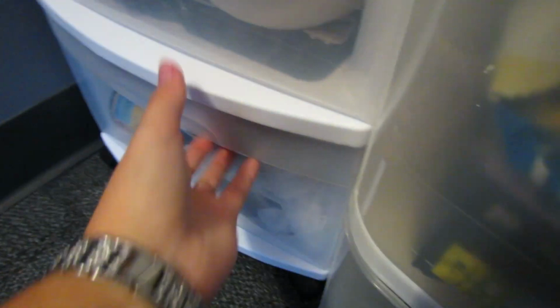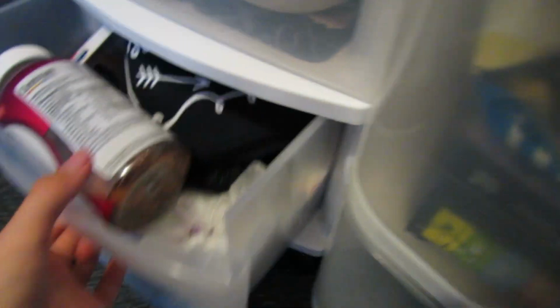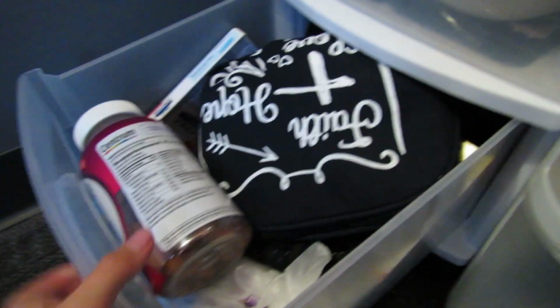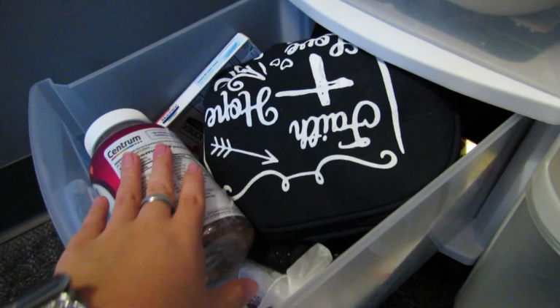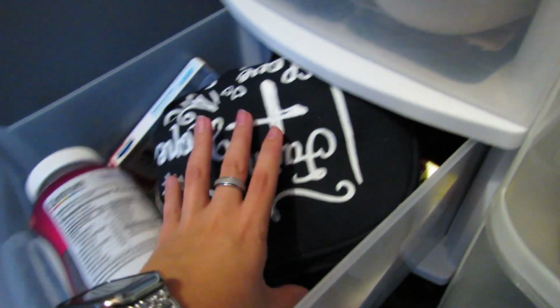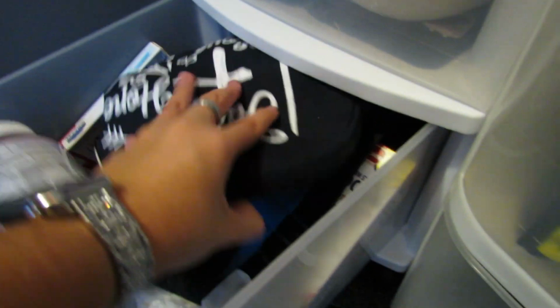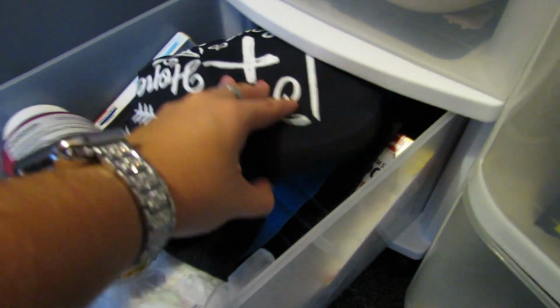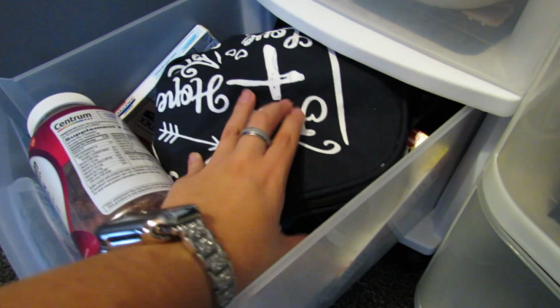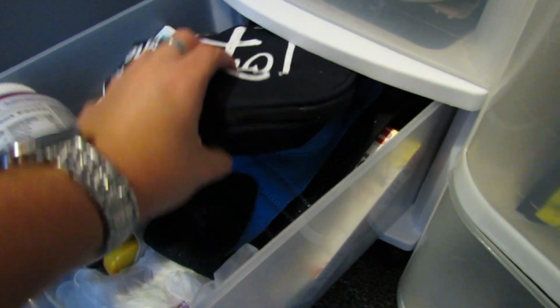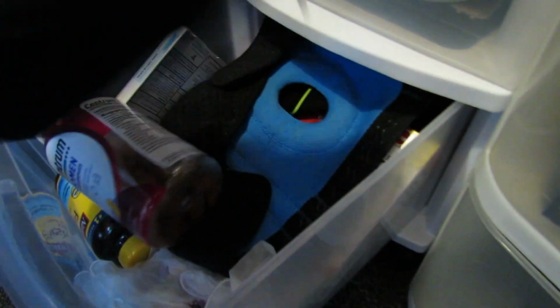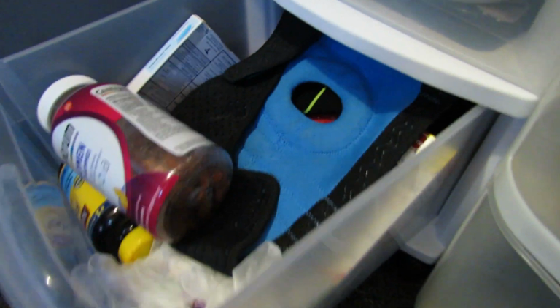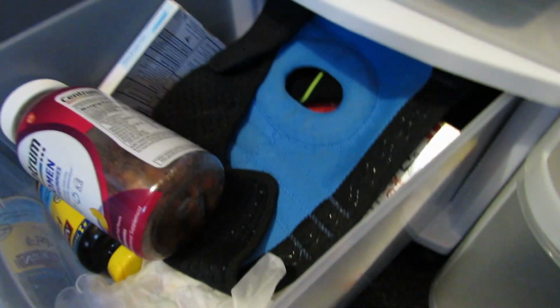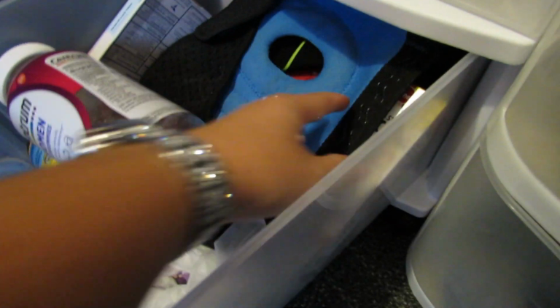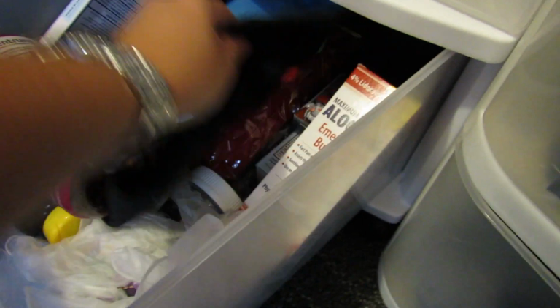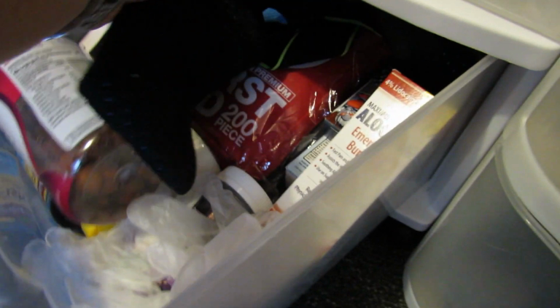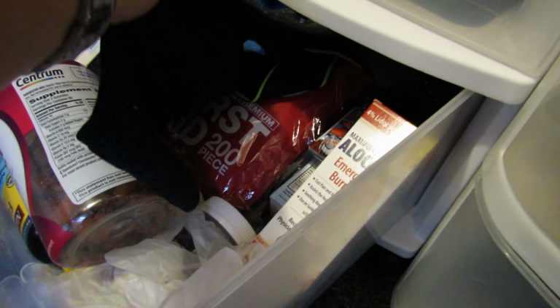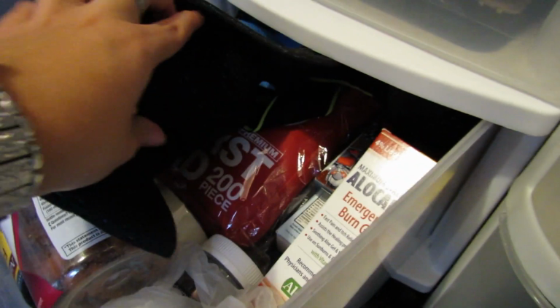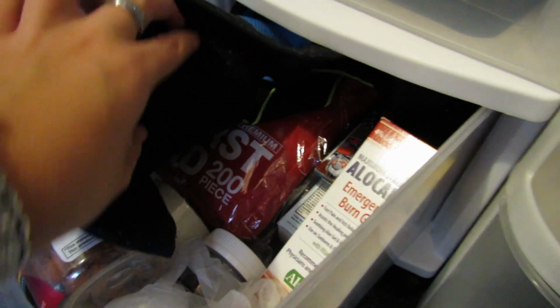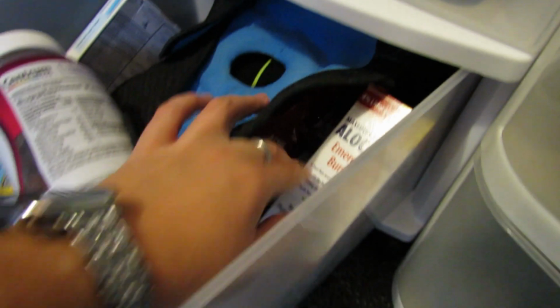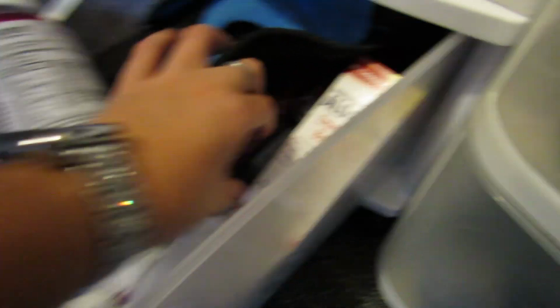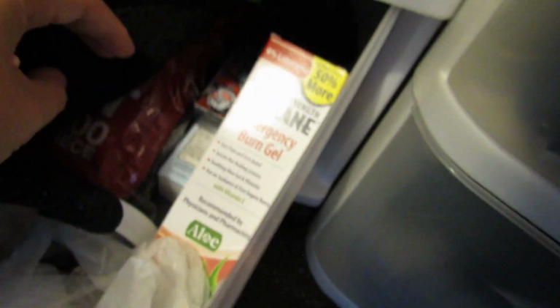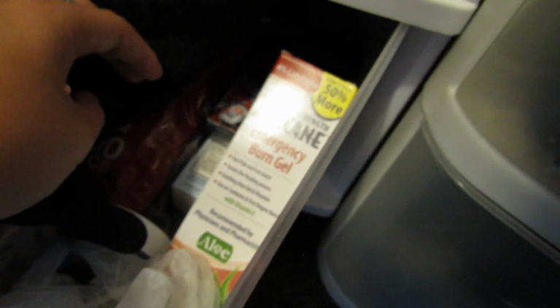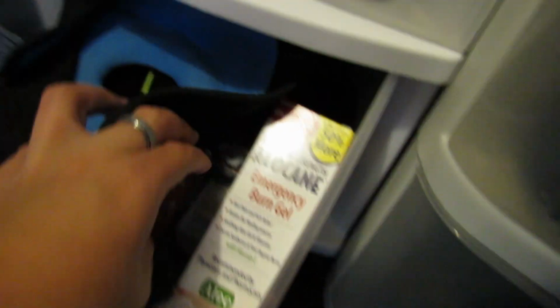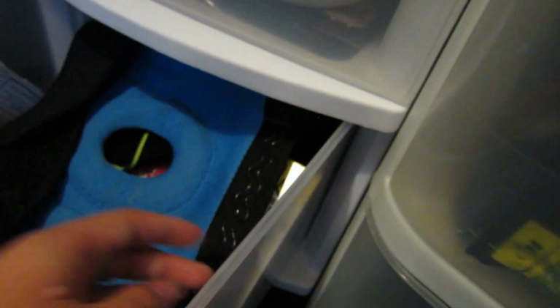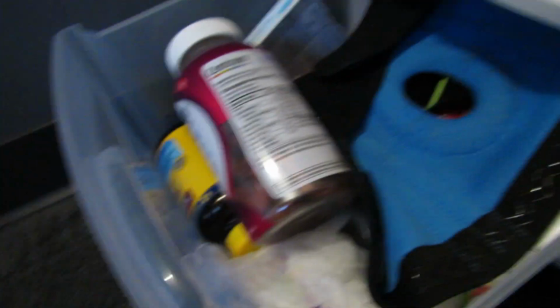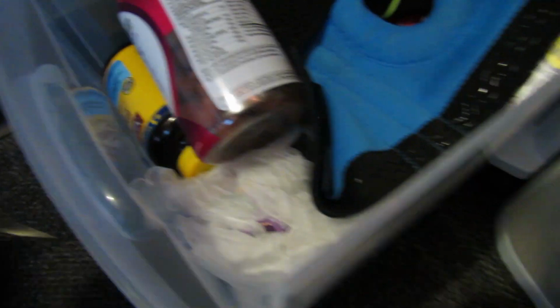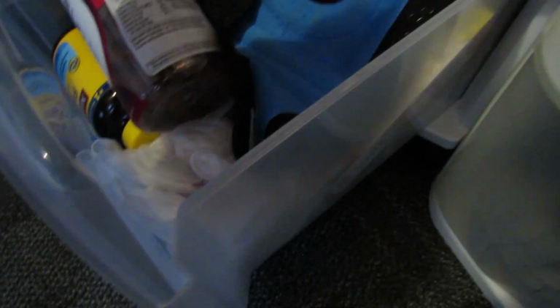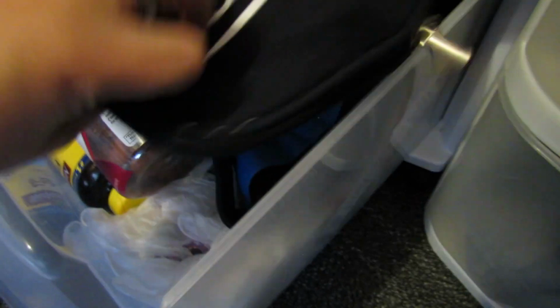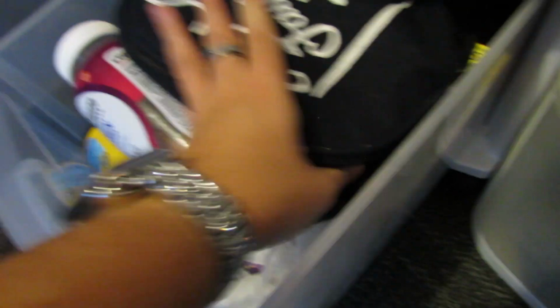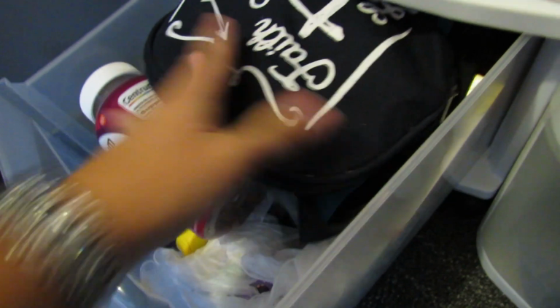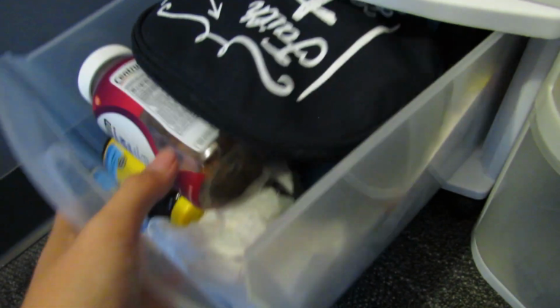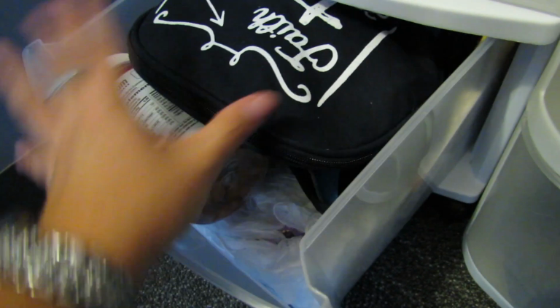I would highly recommend that everyone has a drawer like this. I have vitamins, medicine, just like emergency stuff — my knee brace, an emergency kit, emergency burn gel, extra band-aids, gloves, and all types of stuff in here.